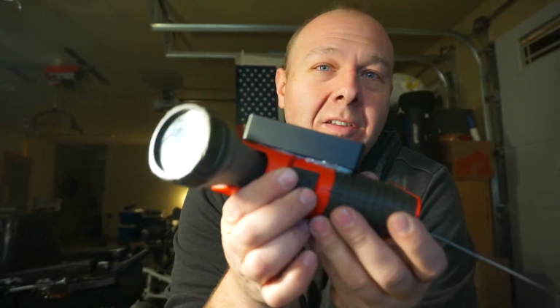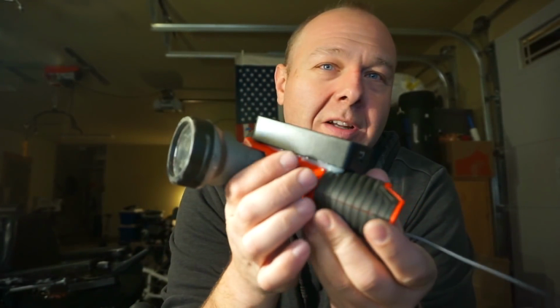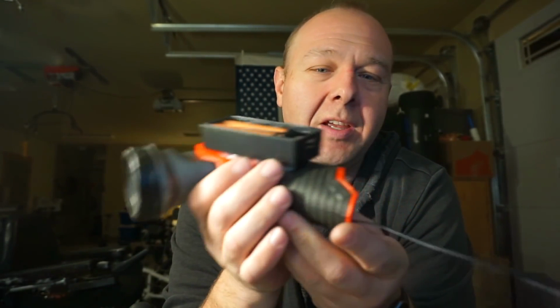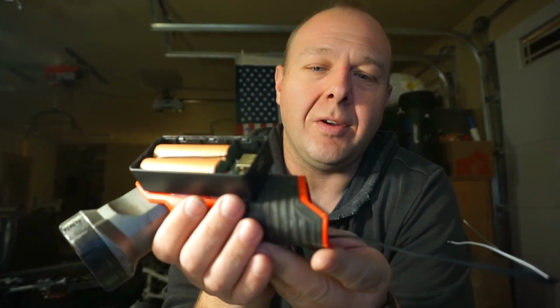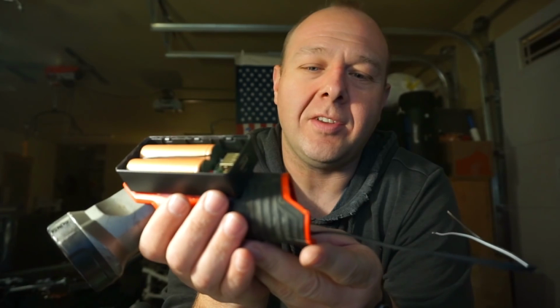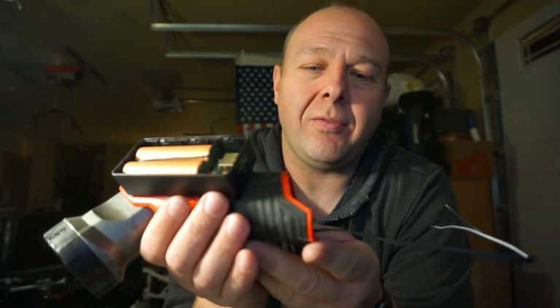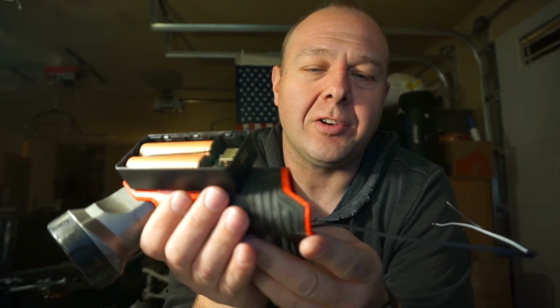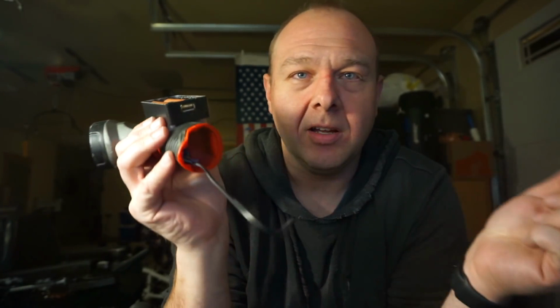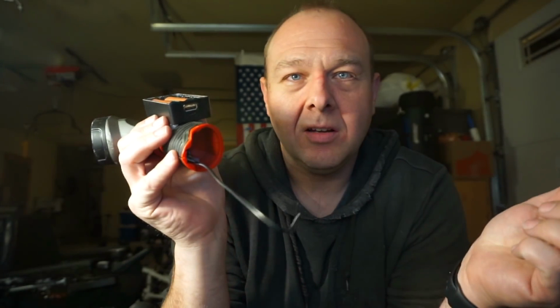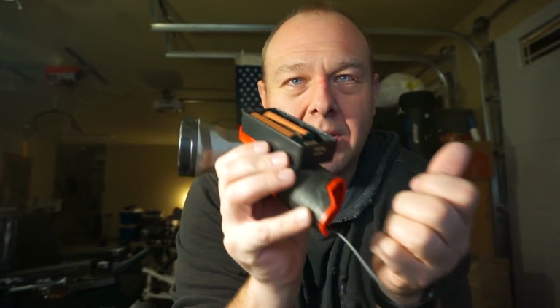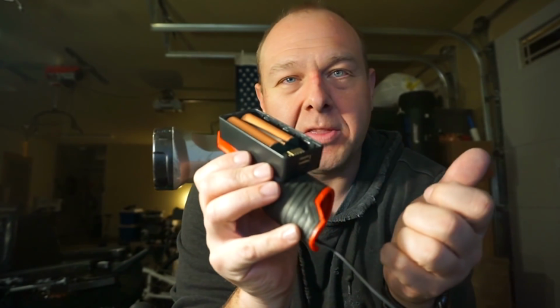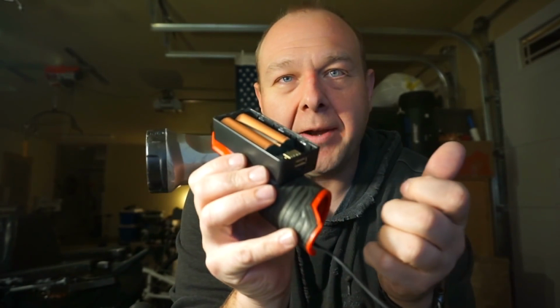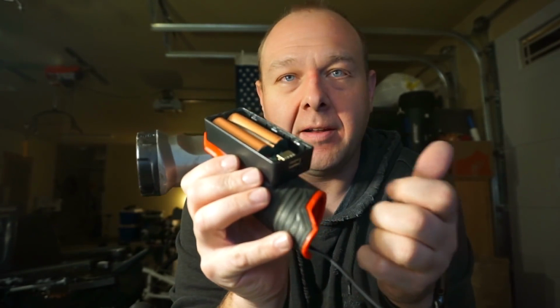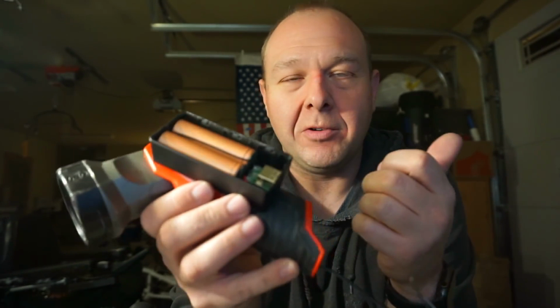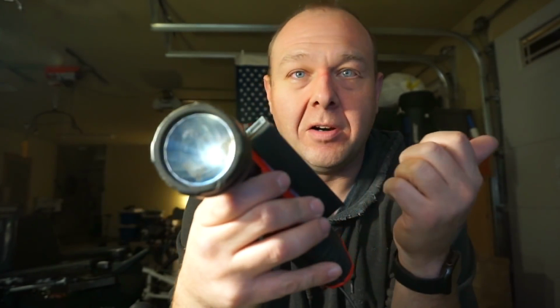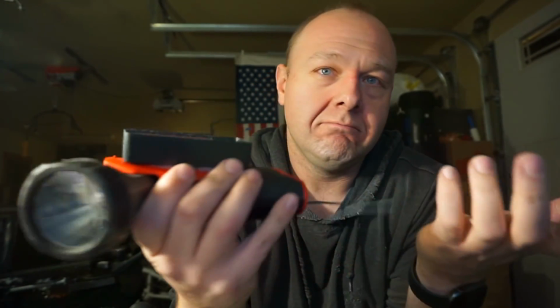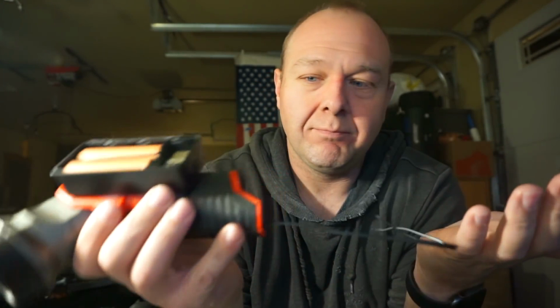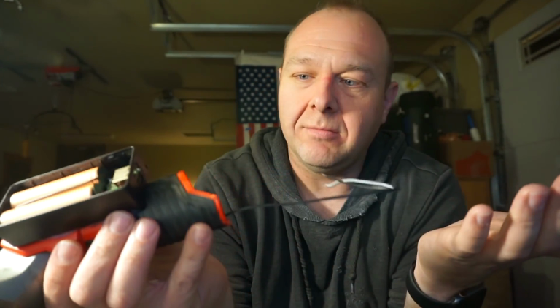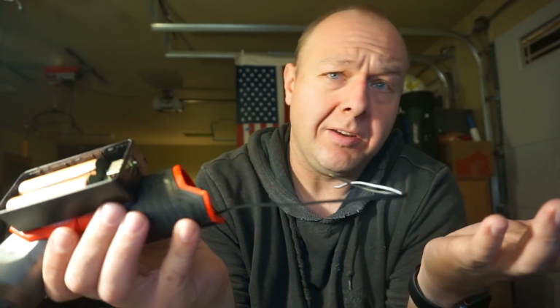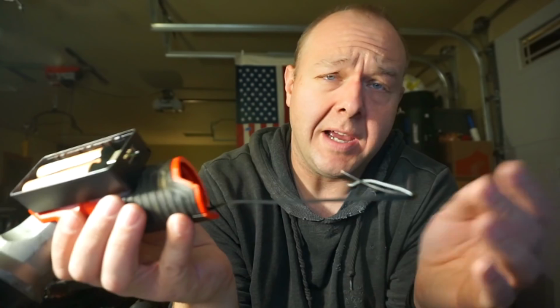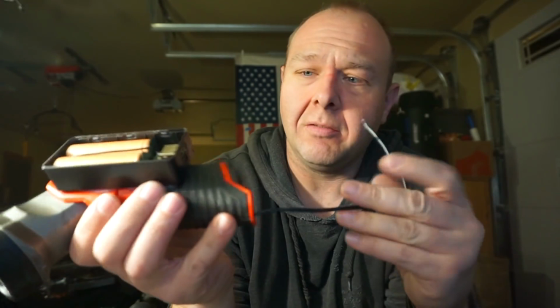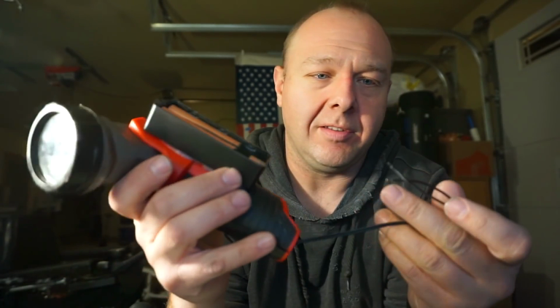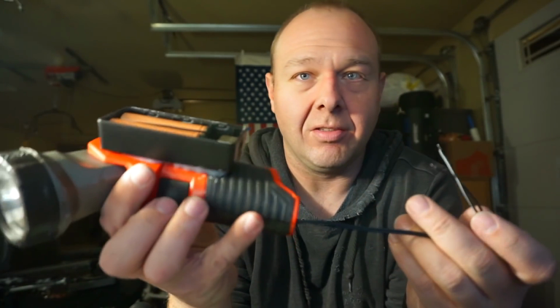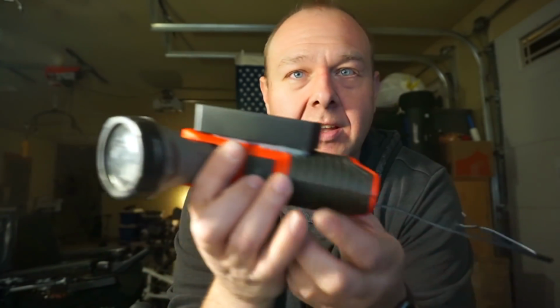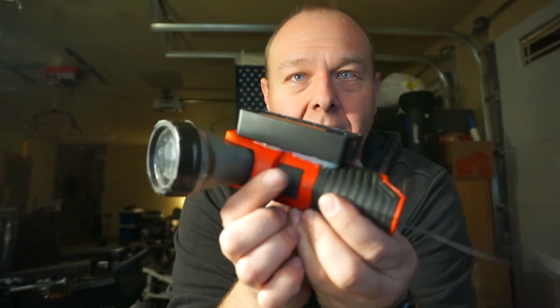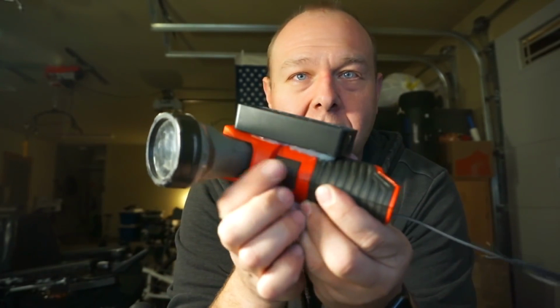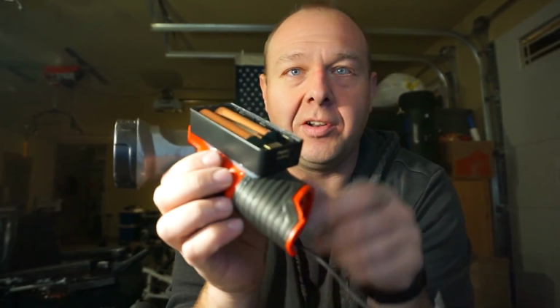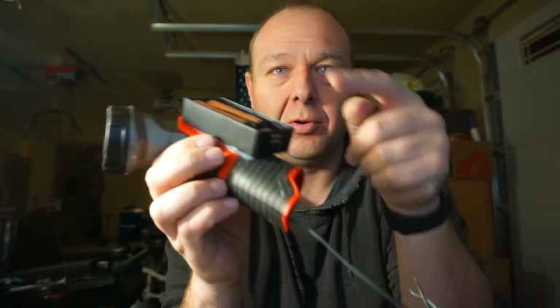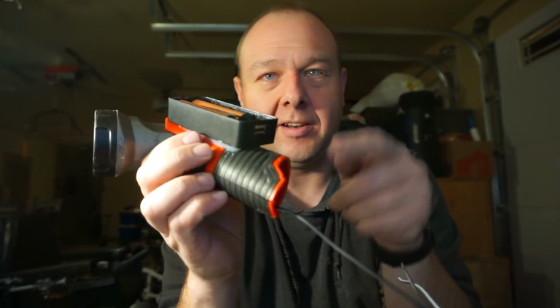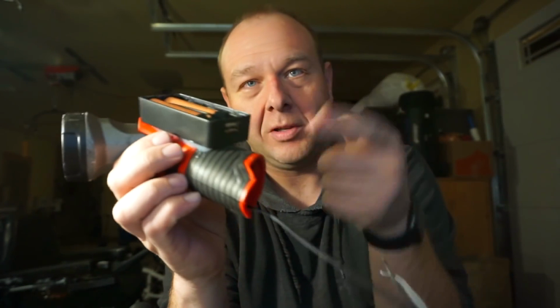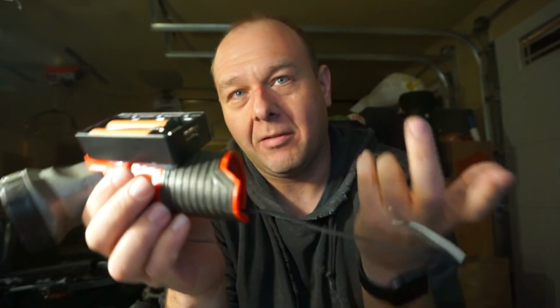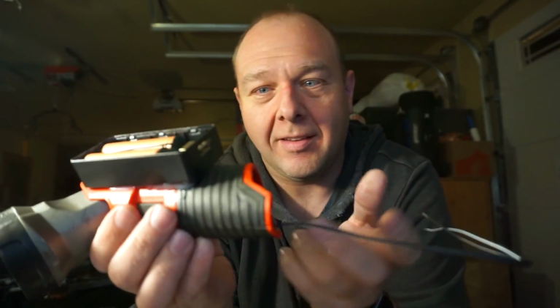The circuit on the light itself is going to remain on all the time. So effectively, if it was still factory, whenever you put the battery in it would just be on. But we're not using the battery, we're using this other thing, and this switch is going to control the connection between the battery and this.